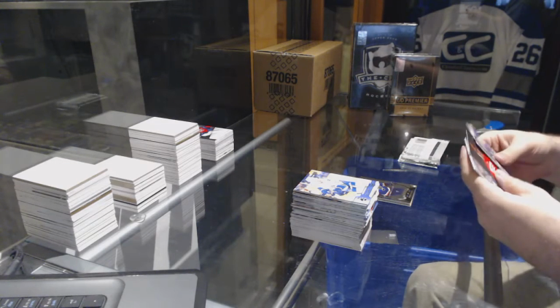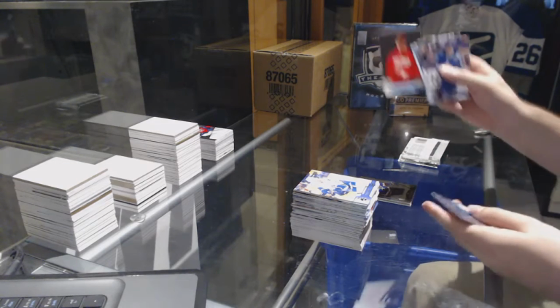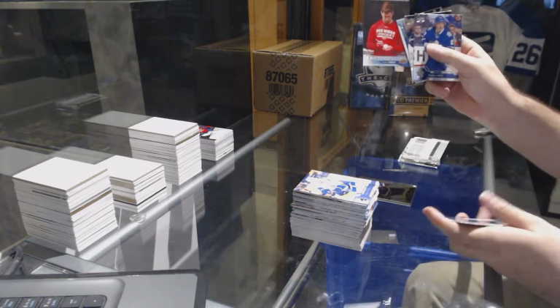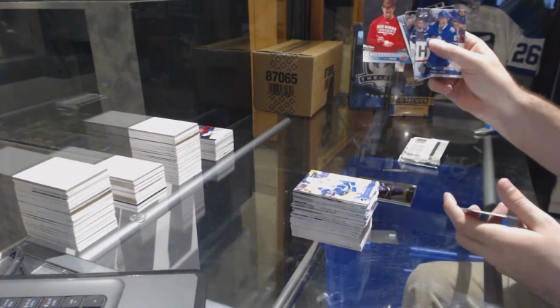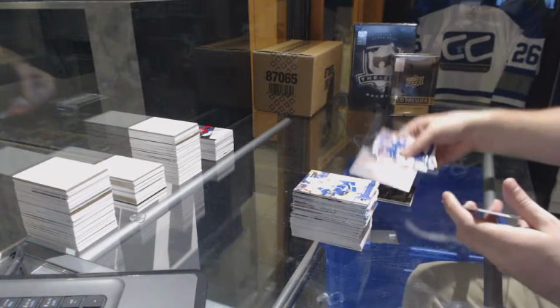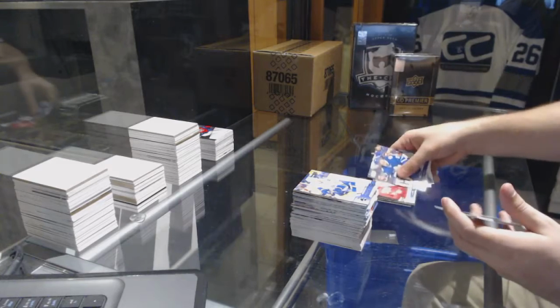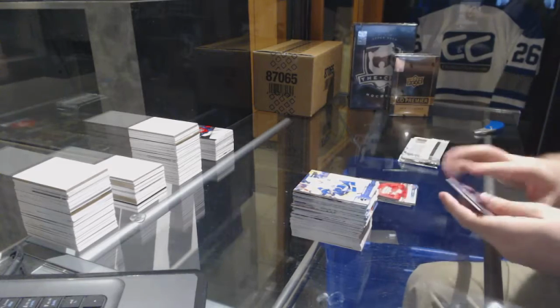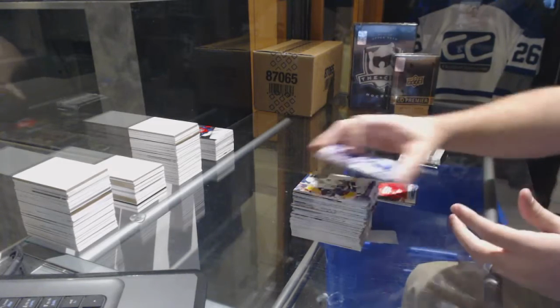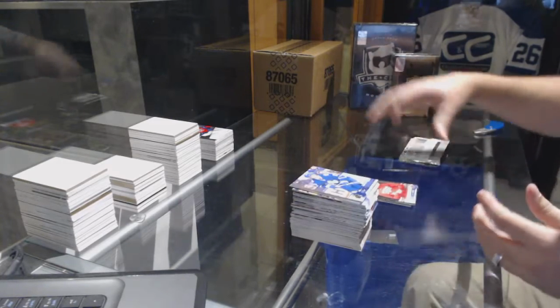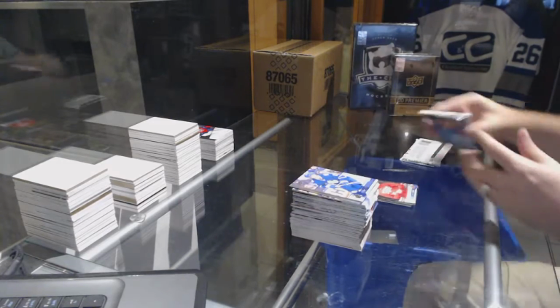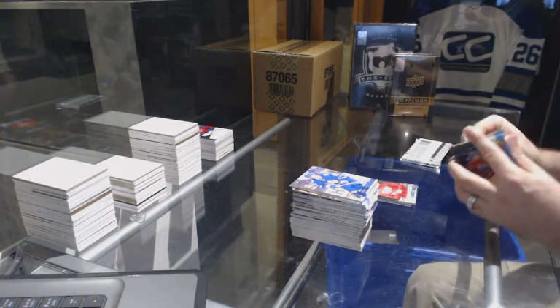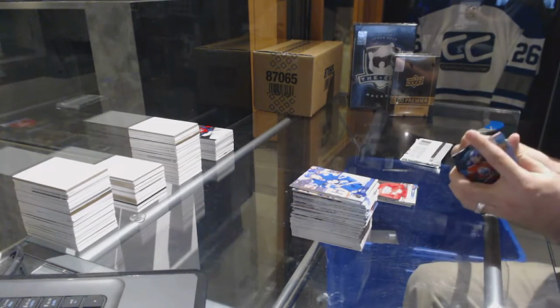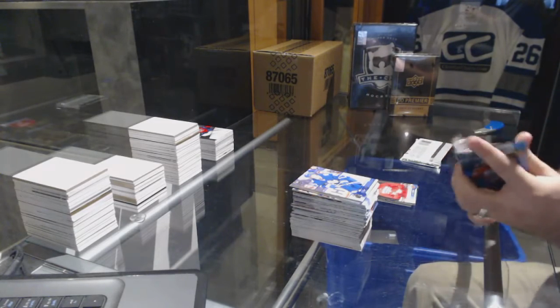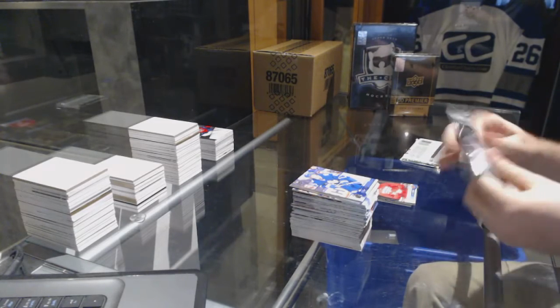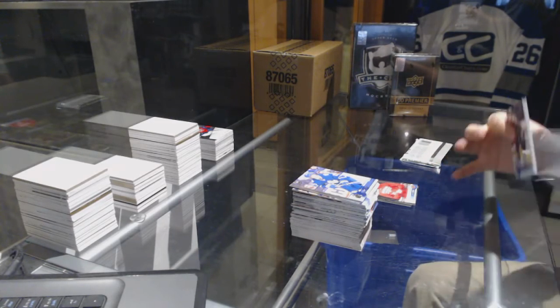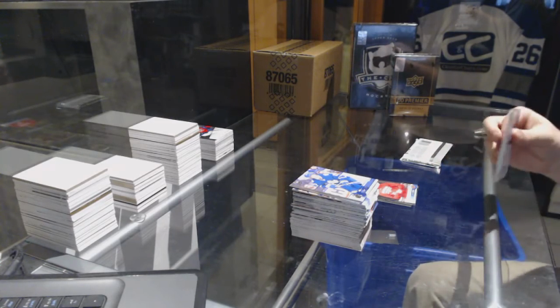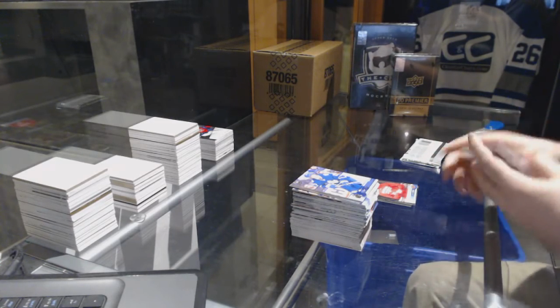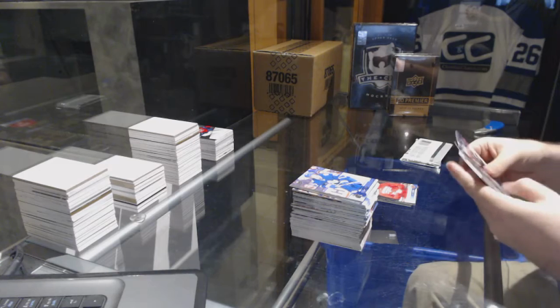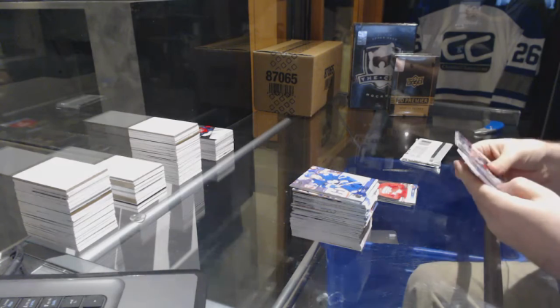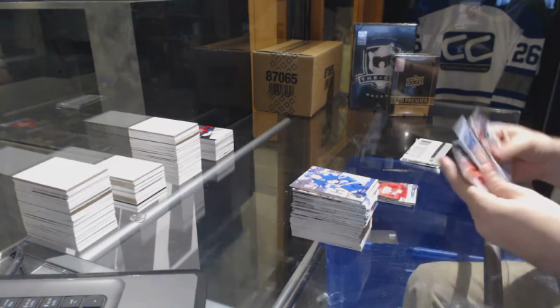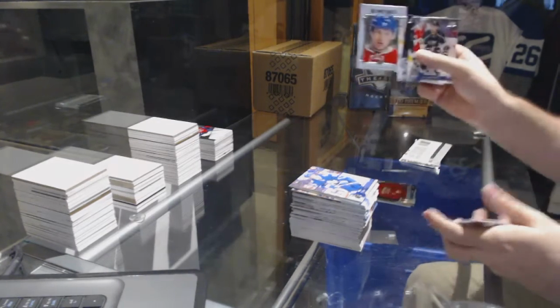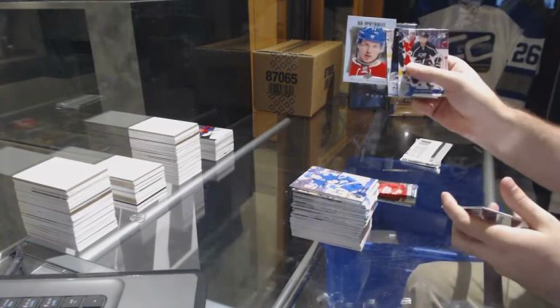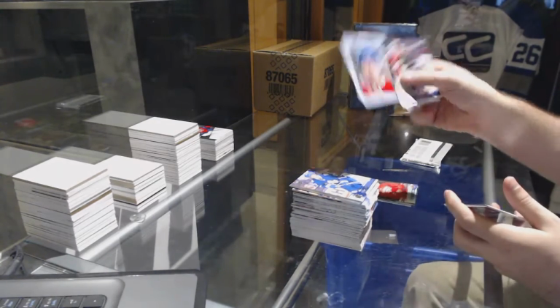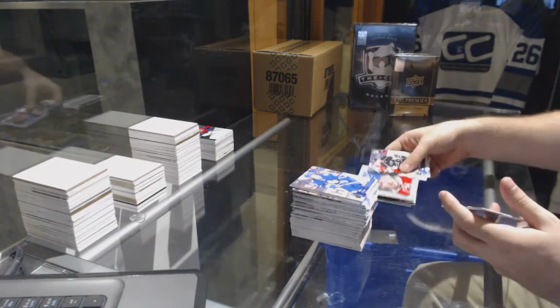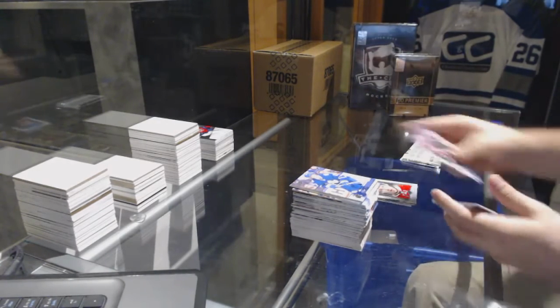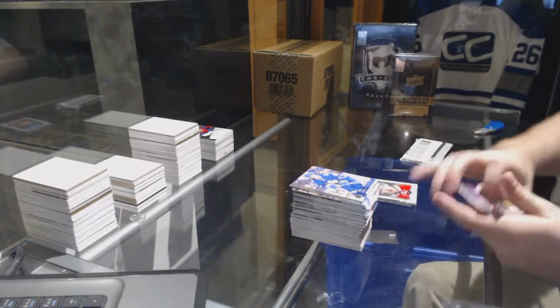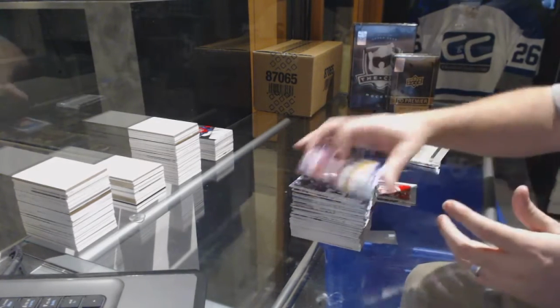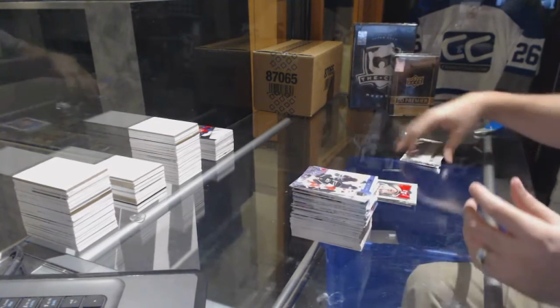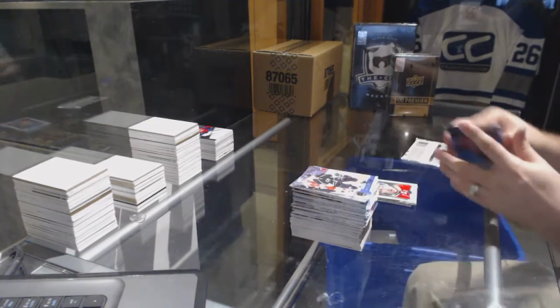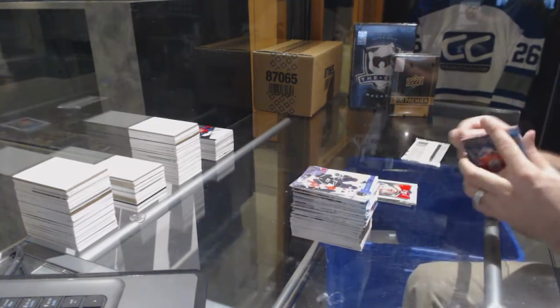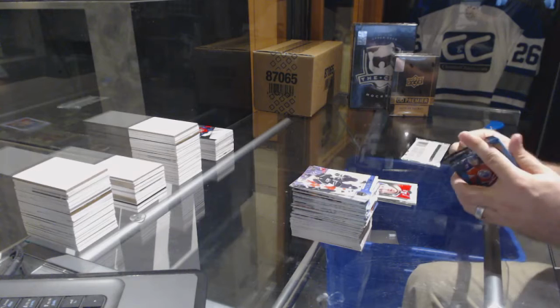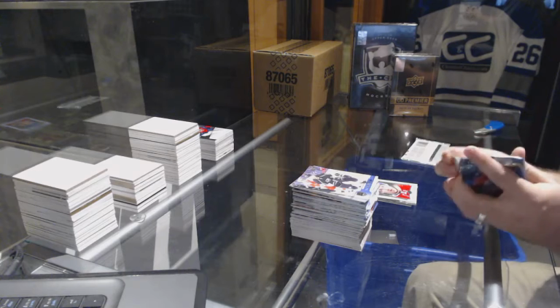Canvas for the Red Wings, Mike Green. Portraits for the Montreal Canadiens, Brendan Gallagher.